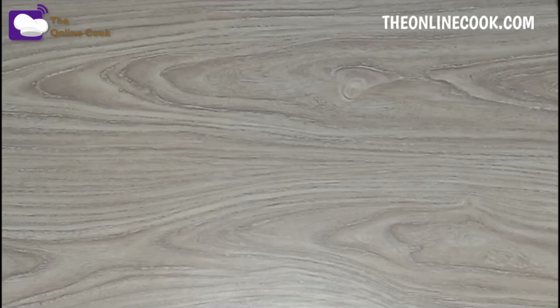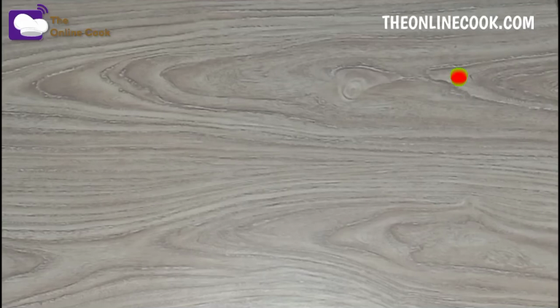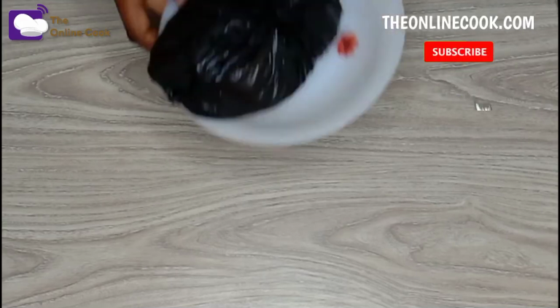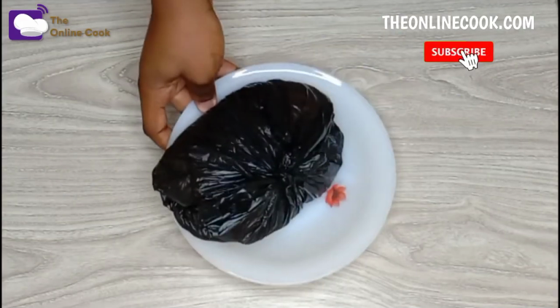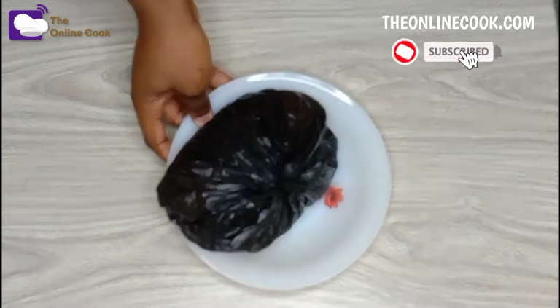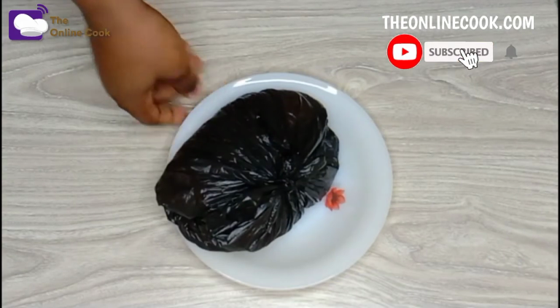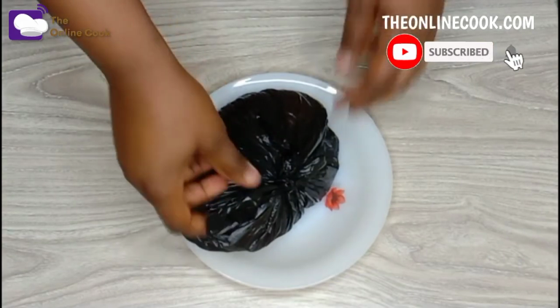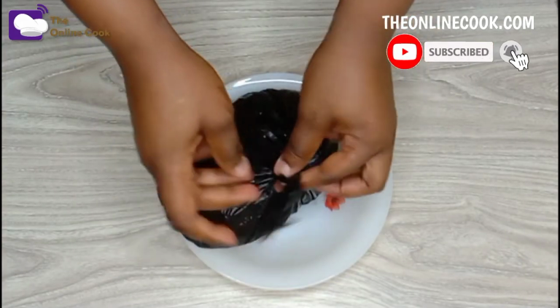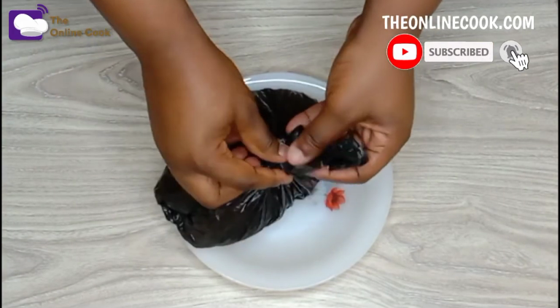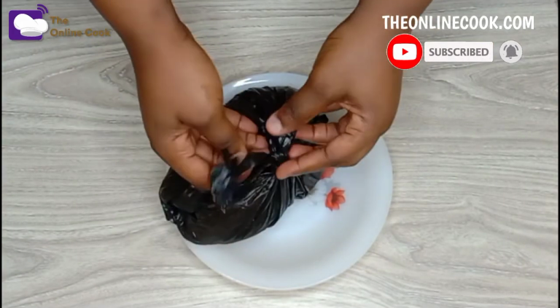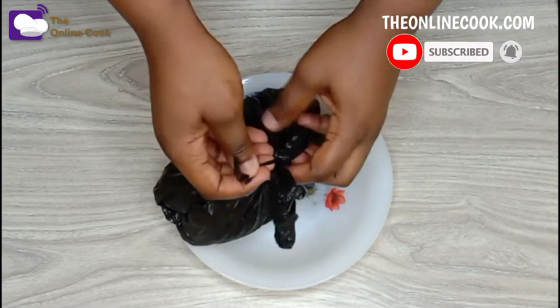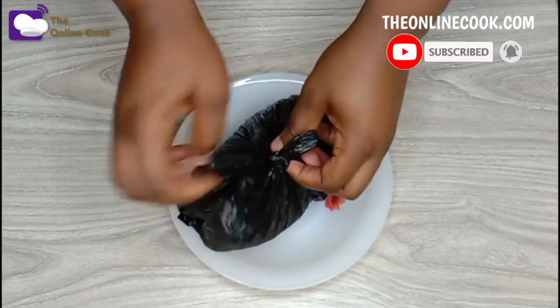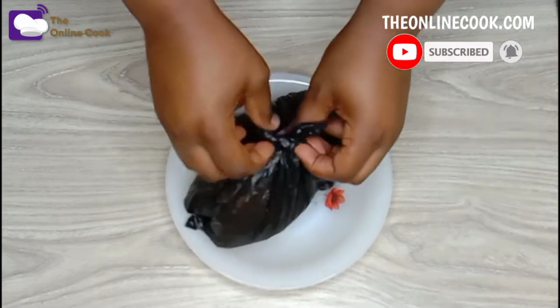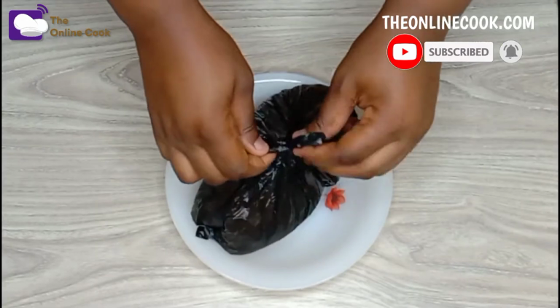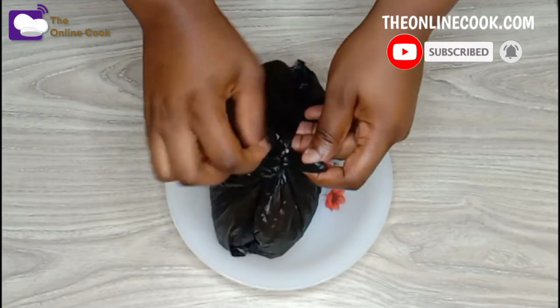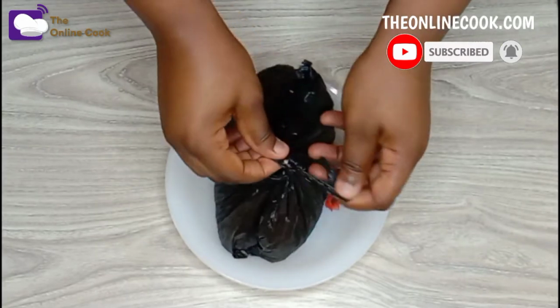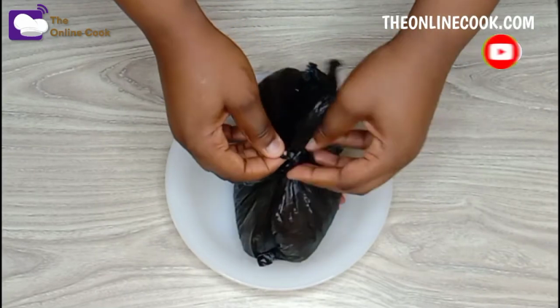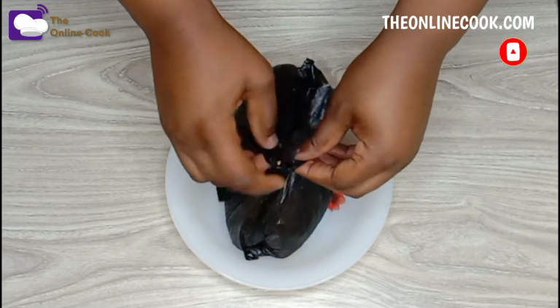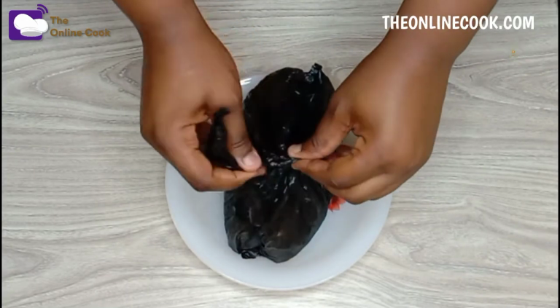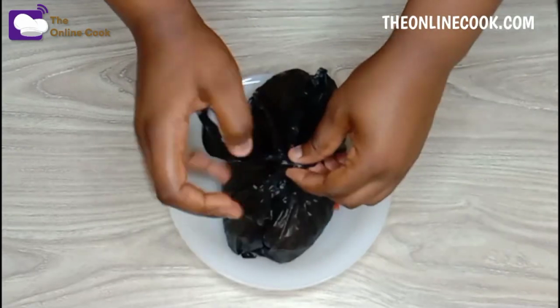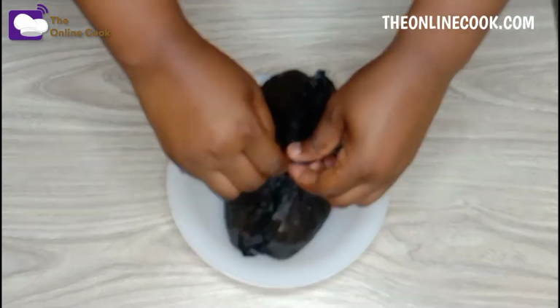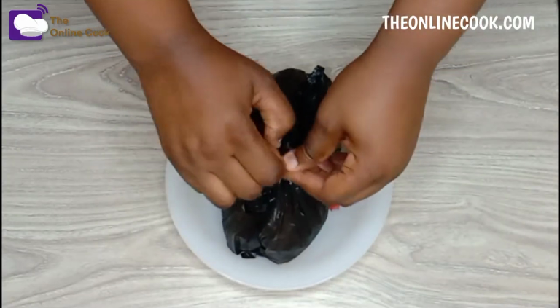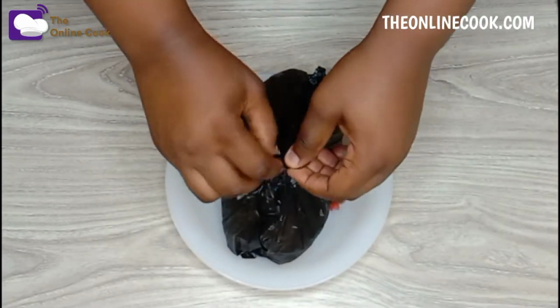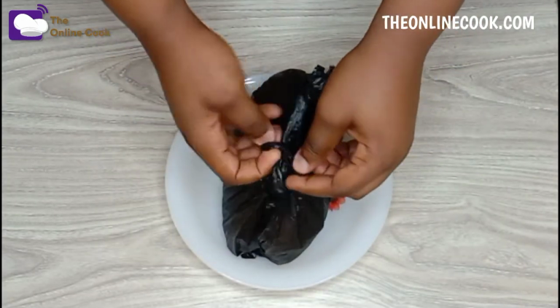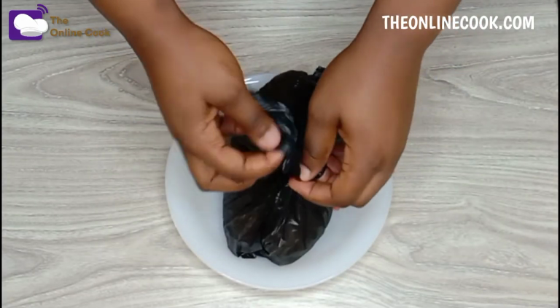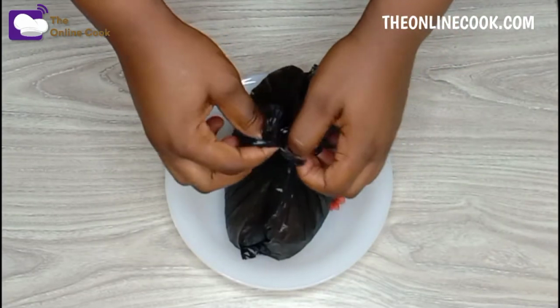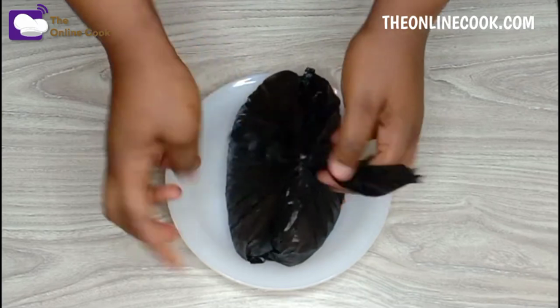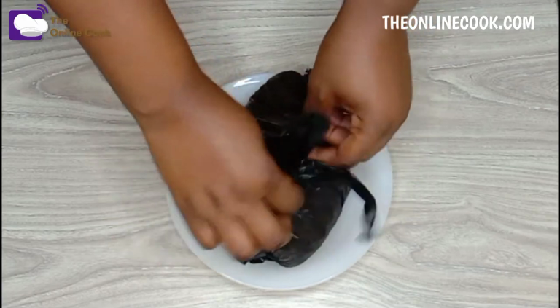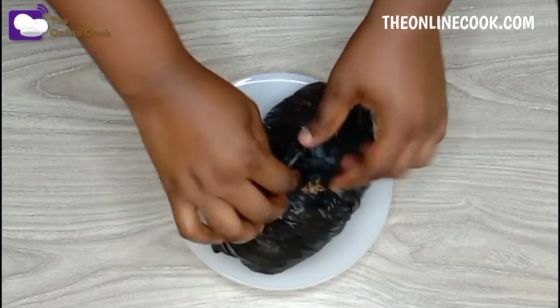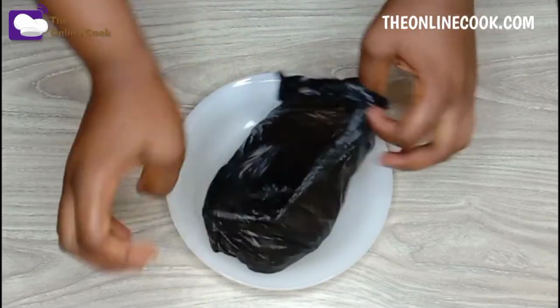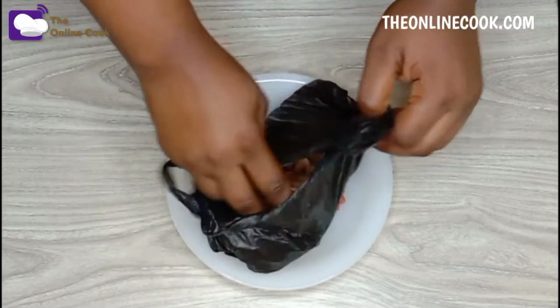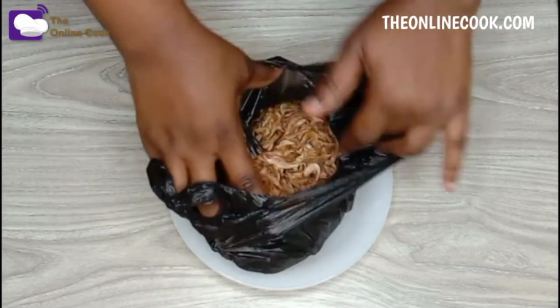Hello, my dear people! Today I have an interesting video for you. I'll be showing you how I clean my crayfish to remove all the crayfish hair. This is a crayfish I bought at the market and I'll show you what it looks like.